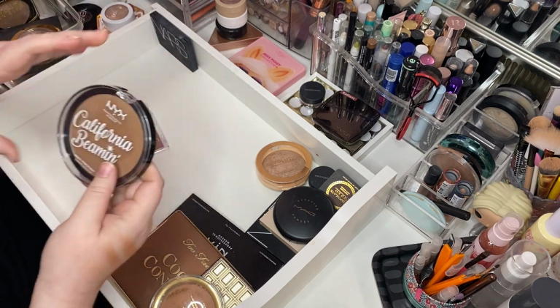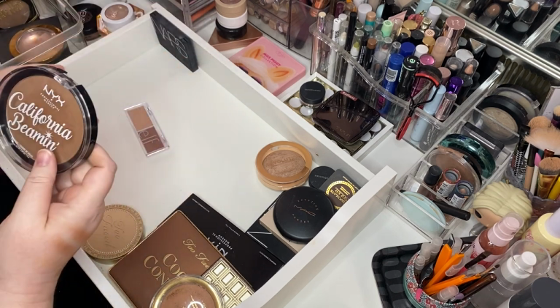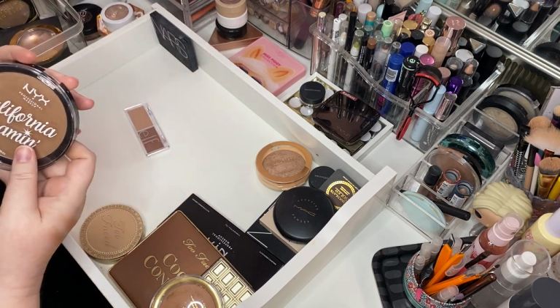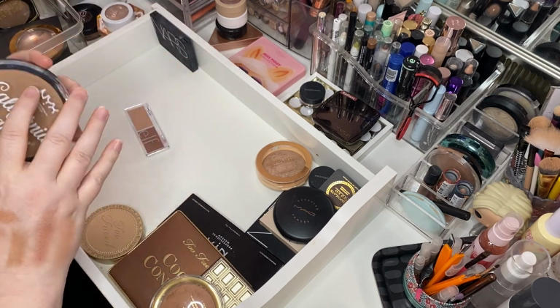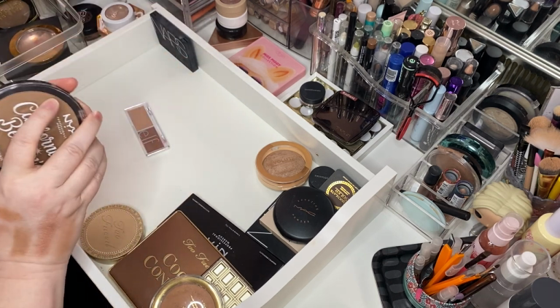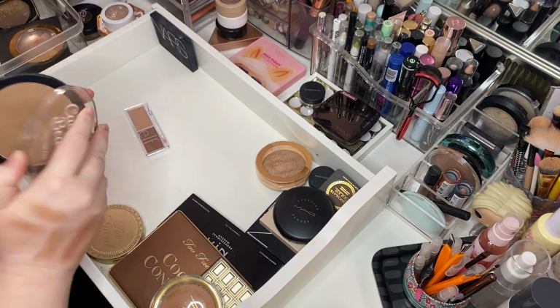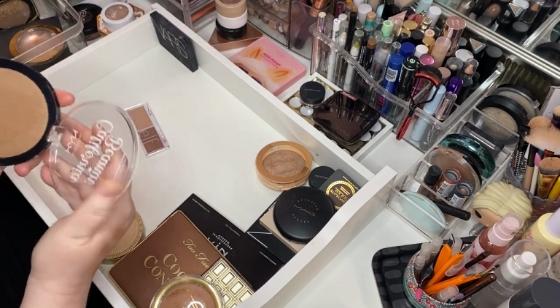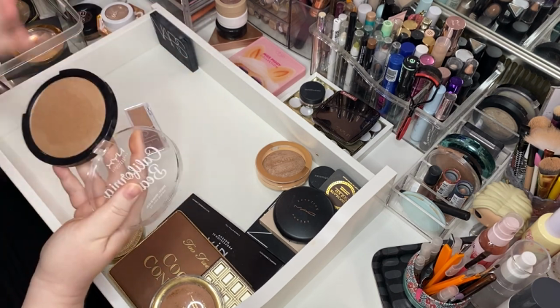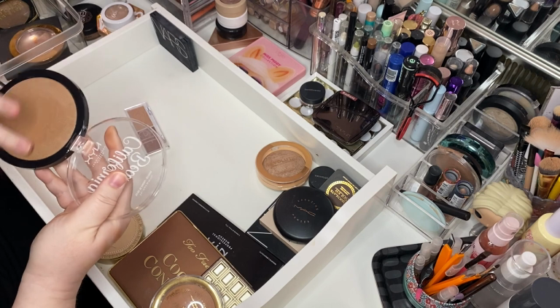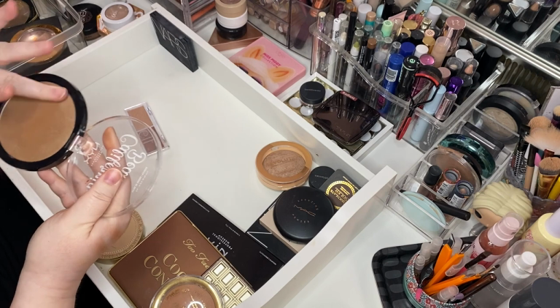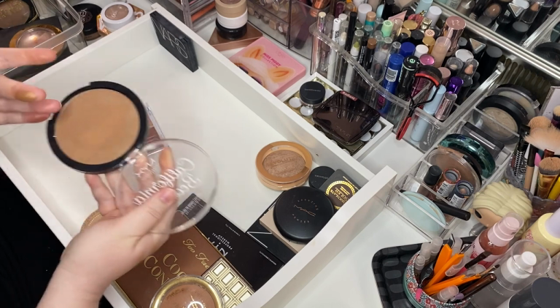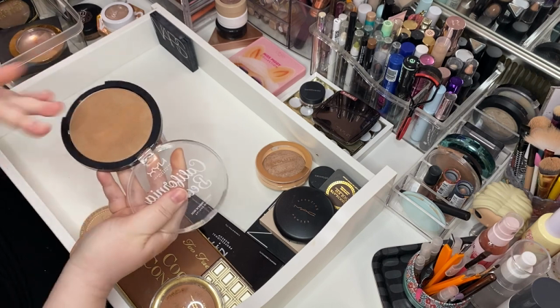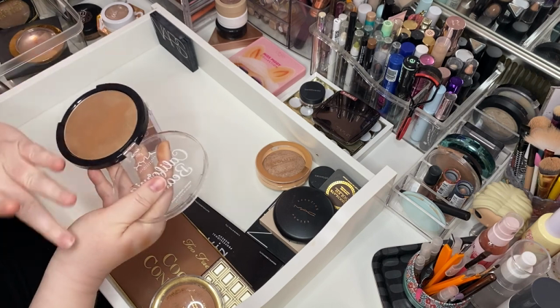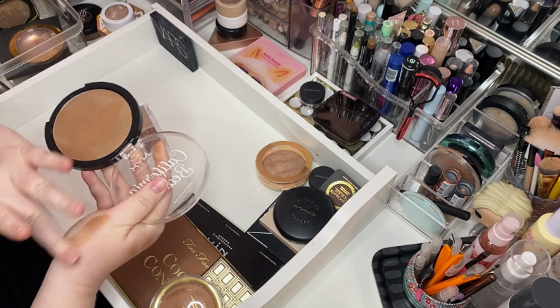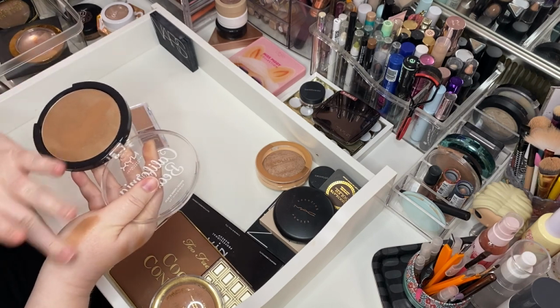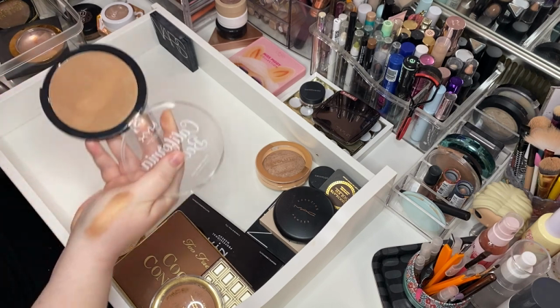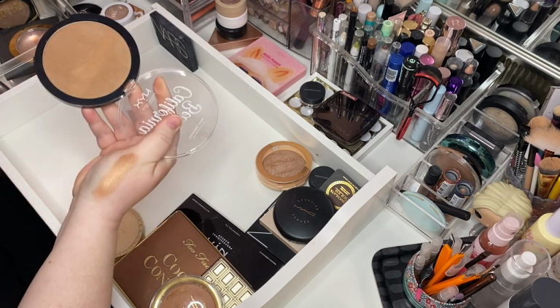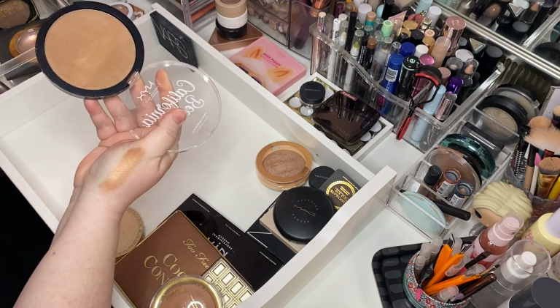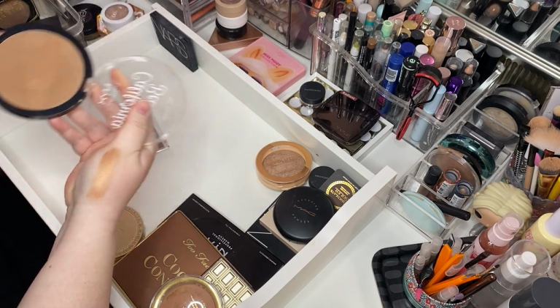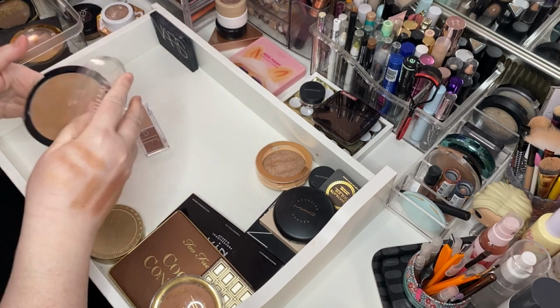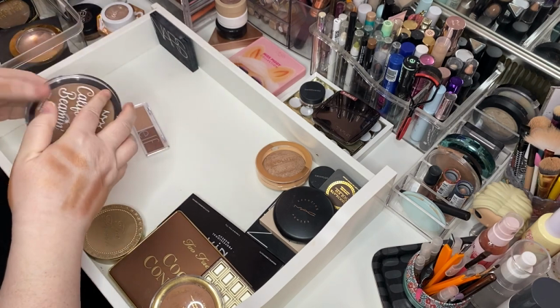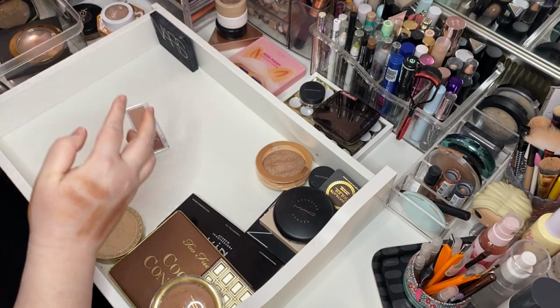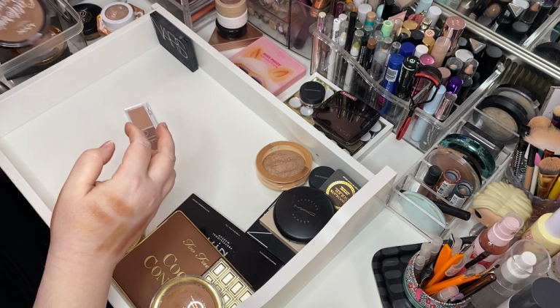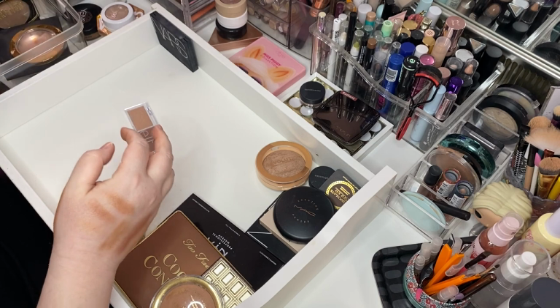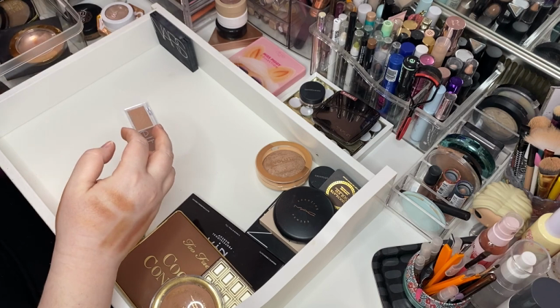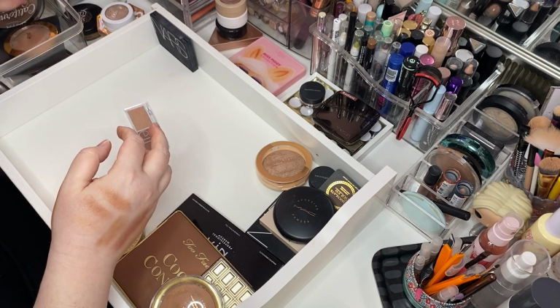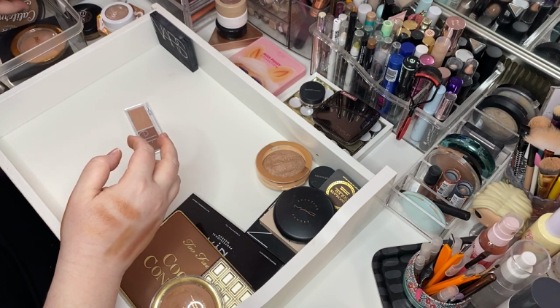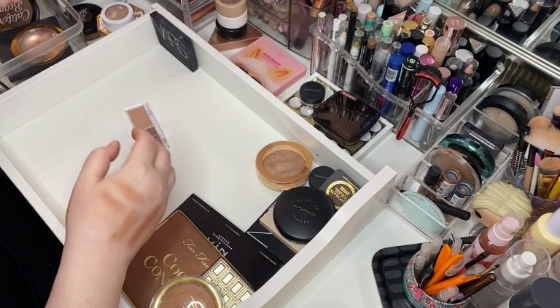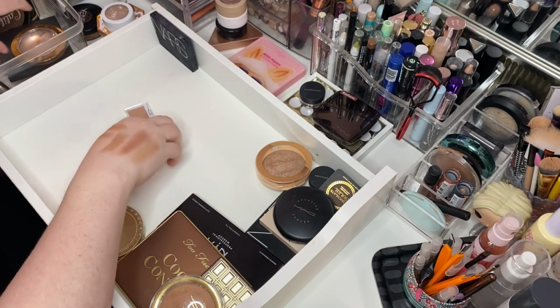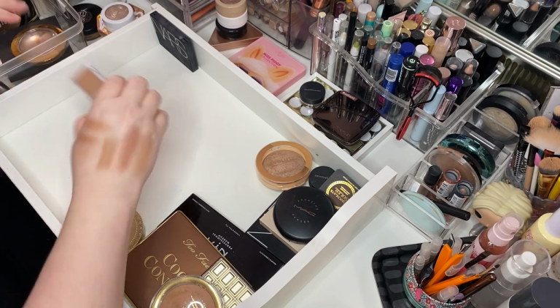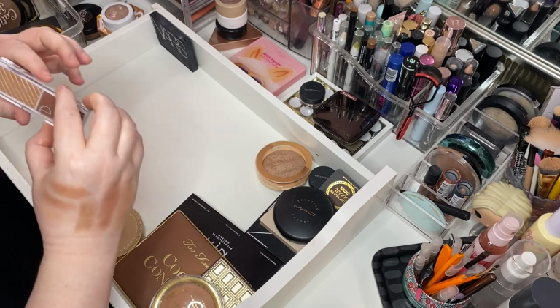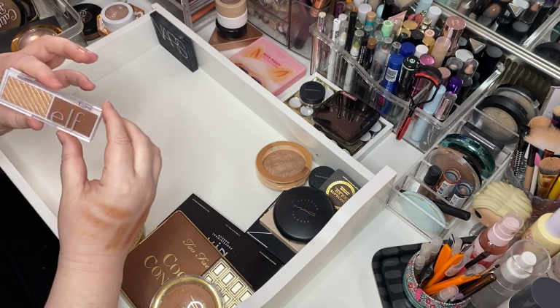NYX California Beamin' Bronzer. Let's see how shimmery she be. Ooh, I think she's pretty — wow, she's very shimmery. I think that's too shimmery. I have plenty of shimmeries. Goodbye.